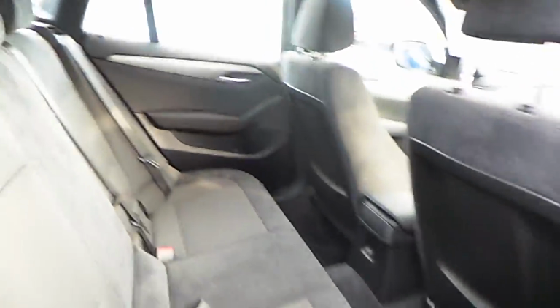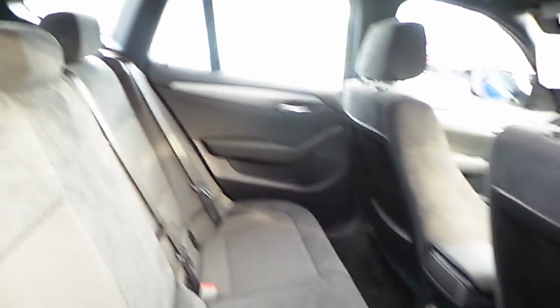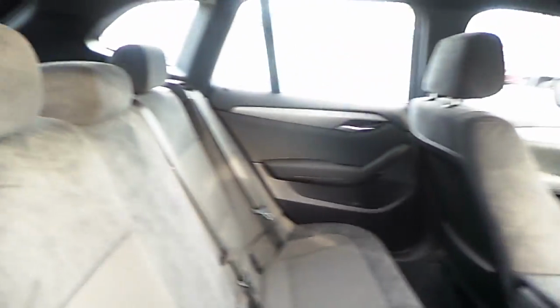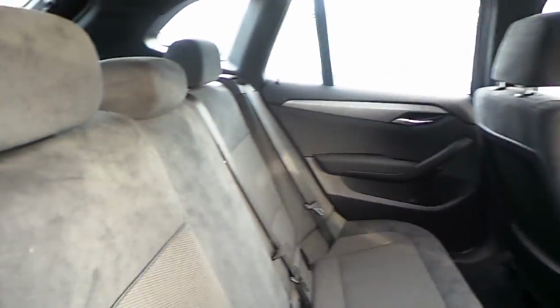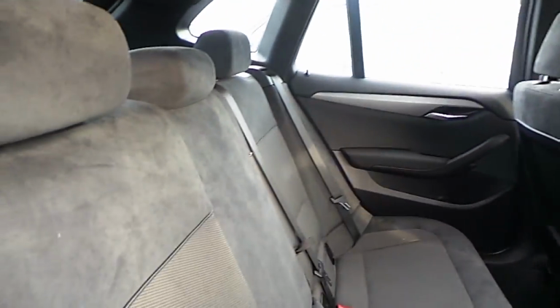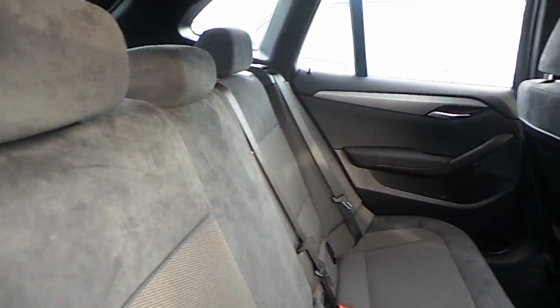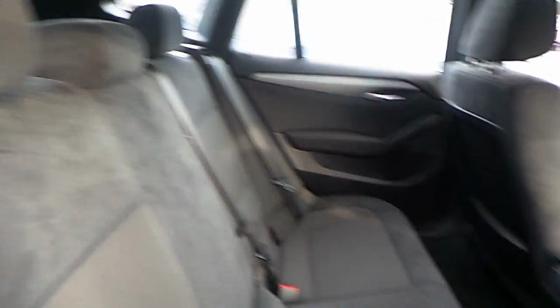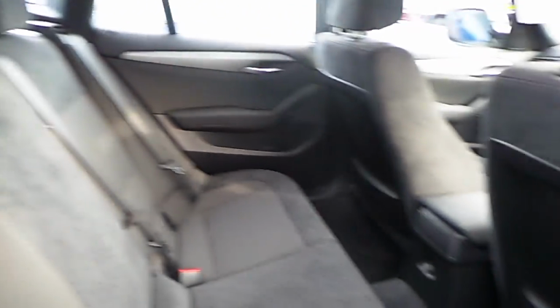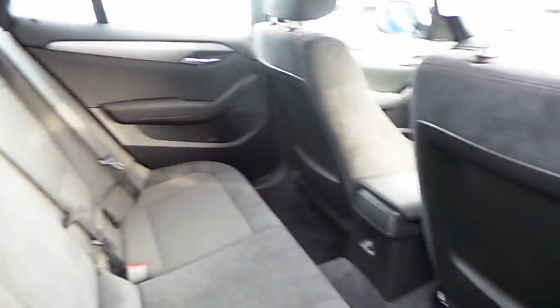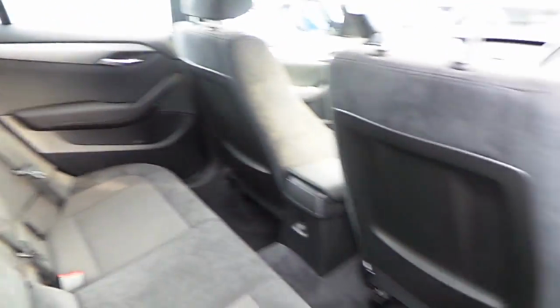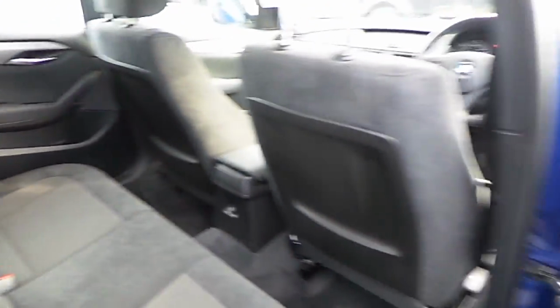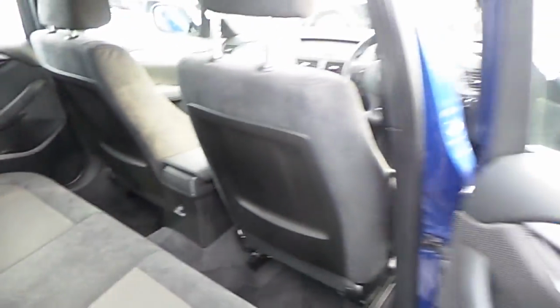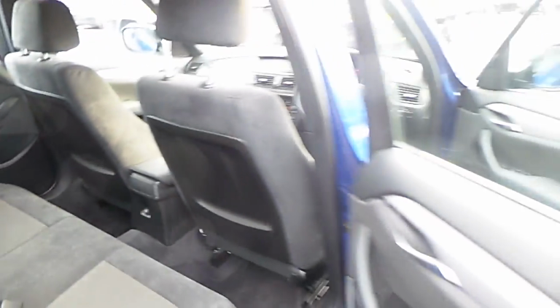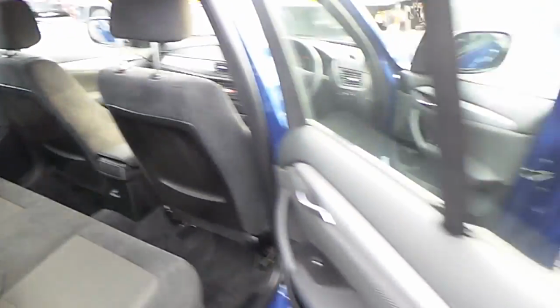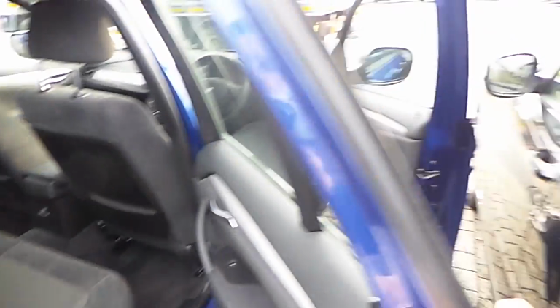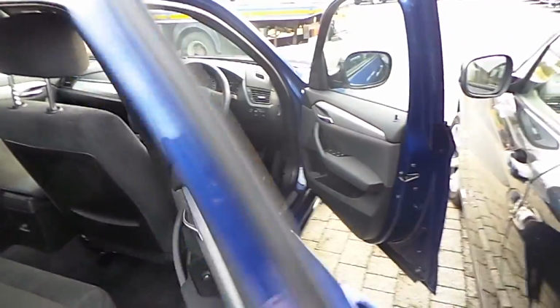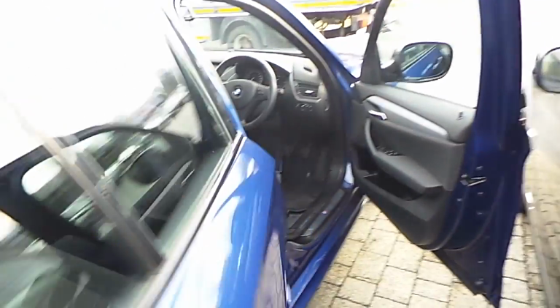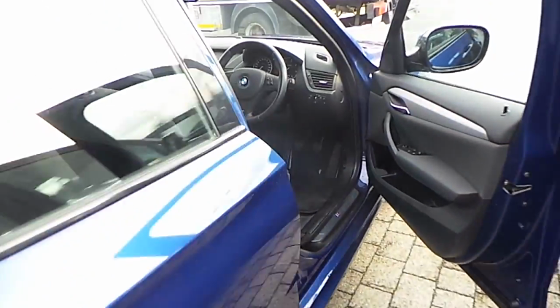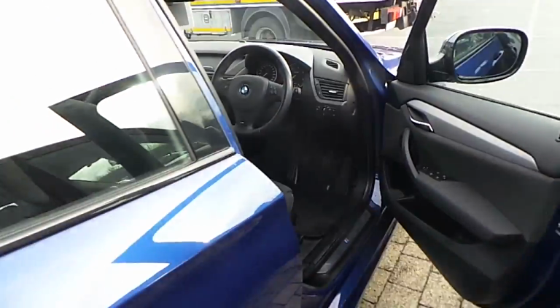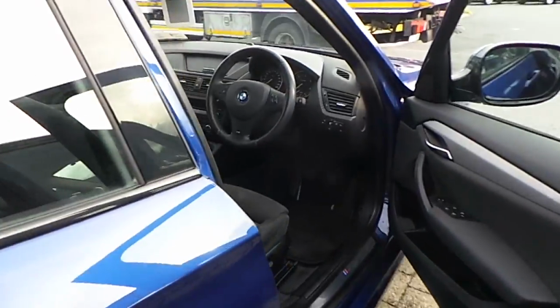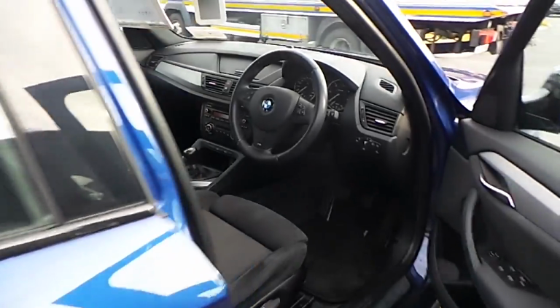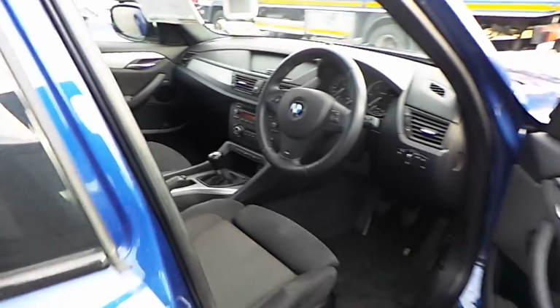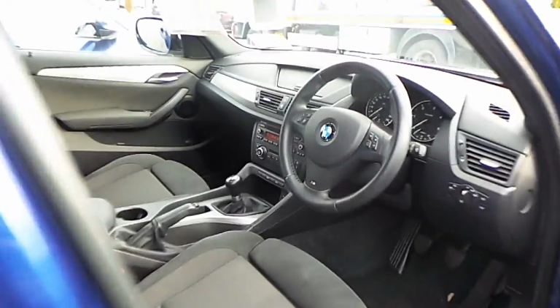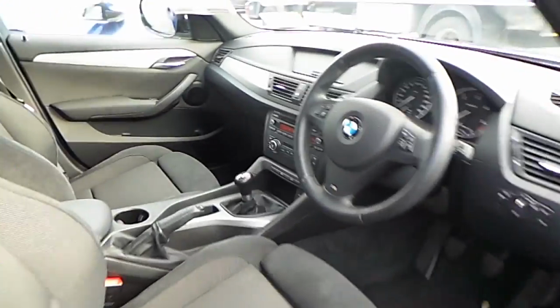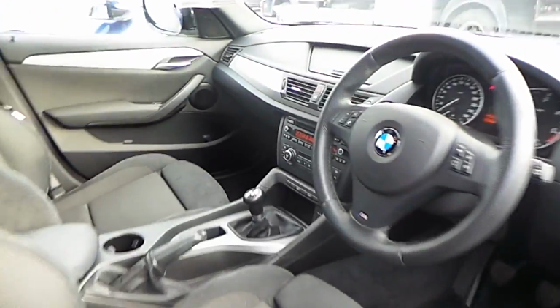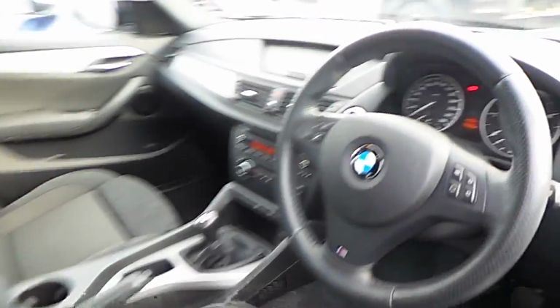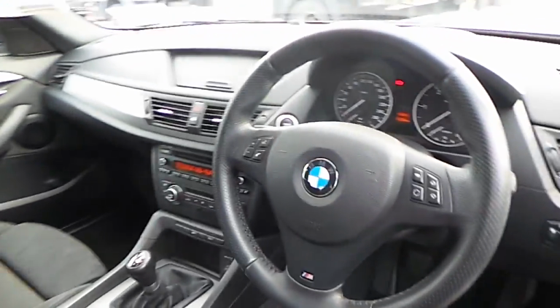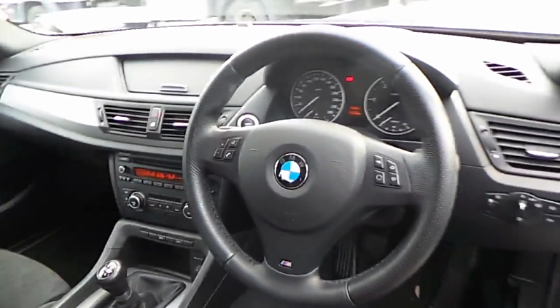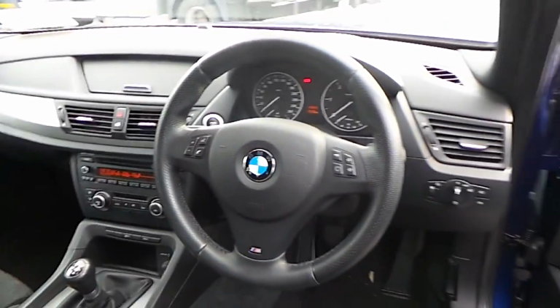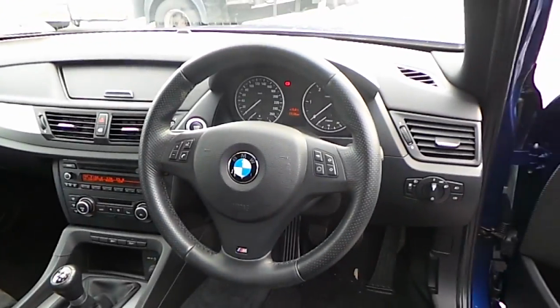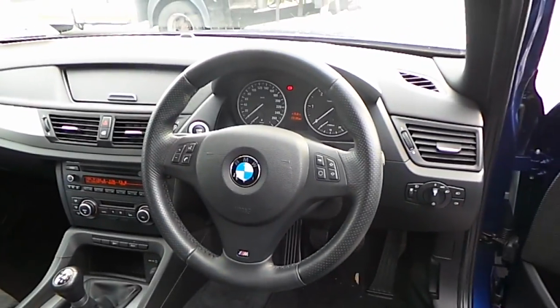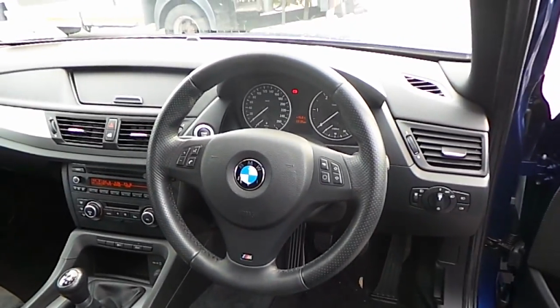The car features a grey shadow cloth anthracite Alcantara sports interior, sports front seats, and an M Sport leather multi-function steering wheel.